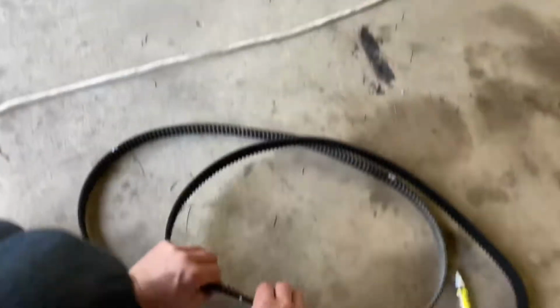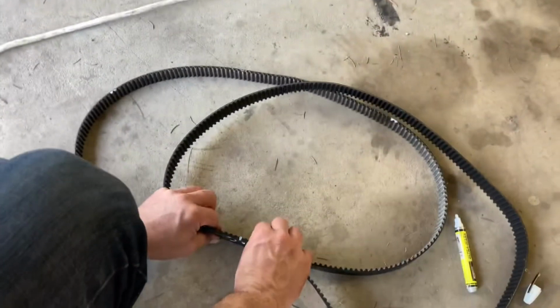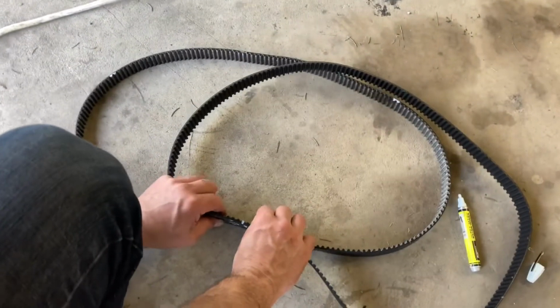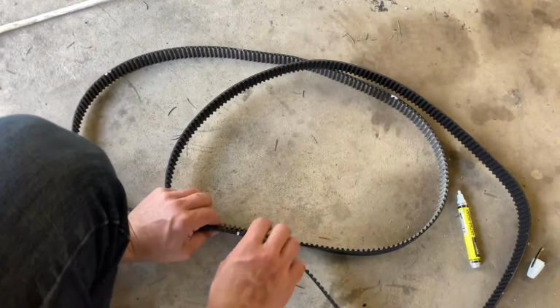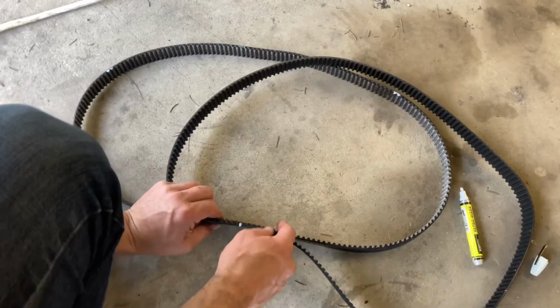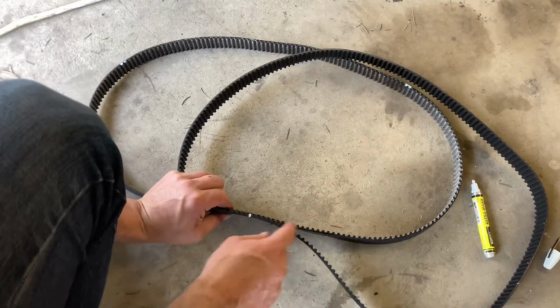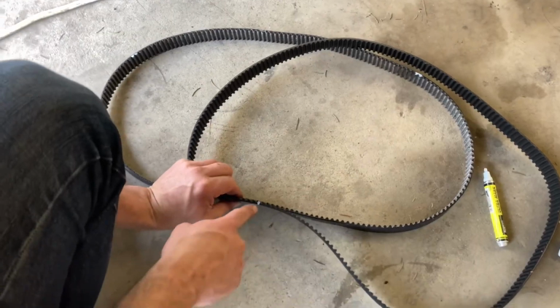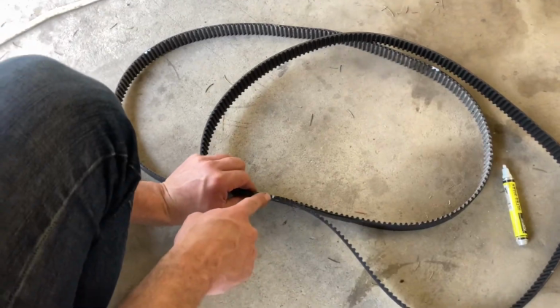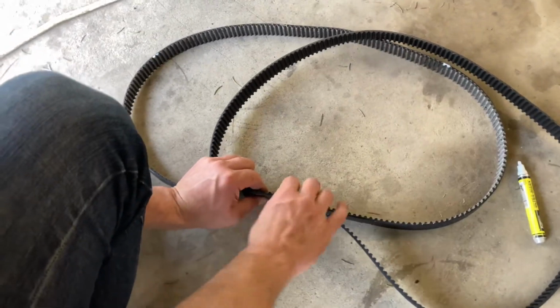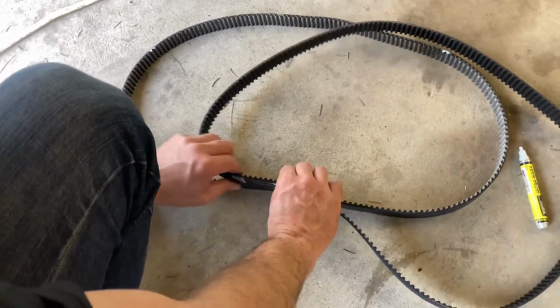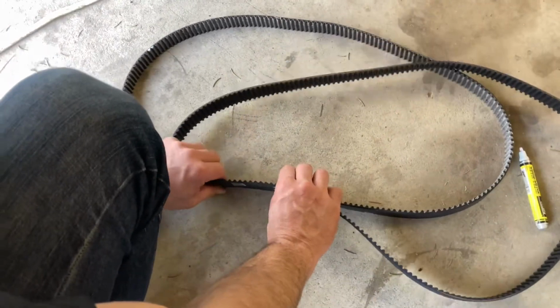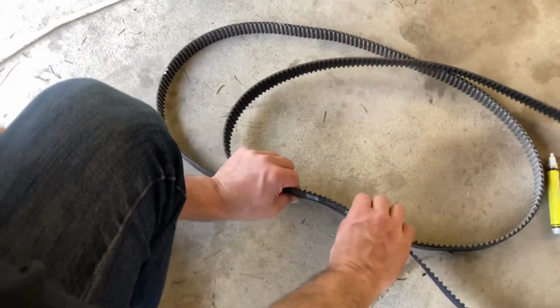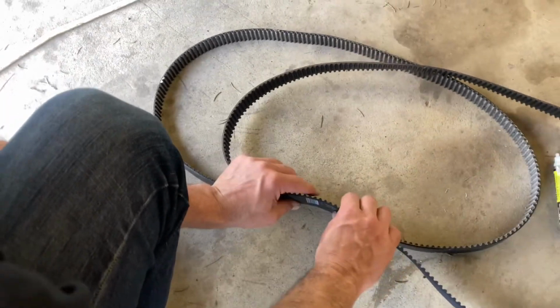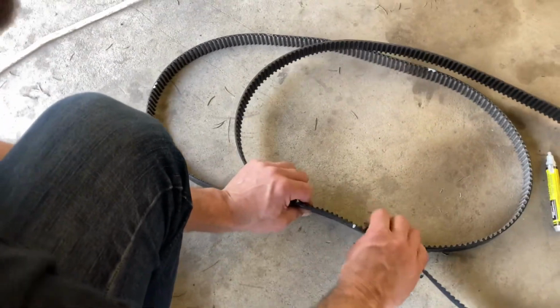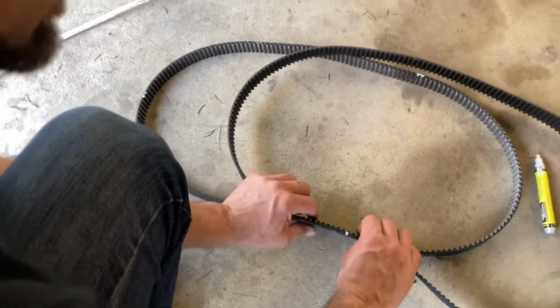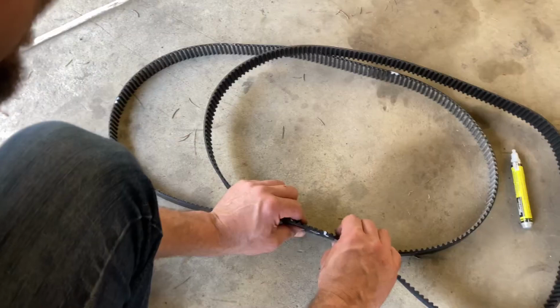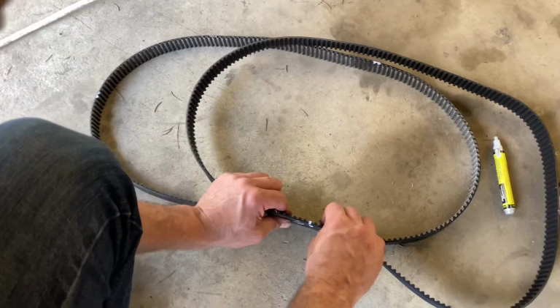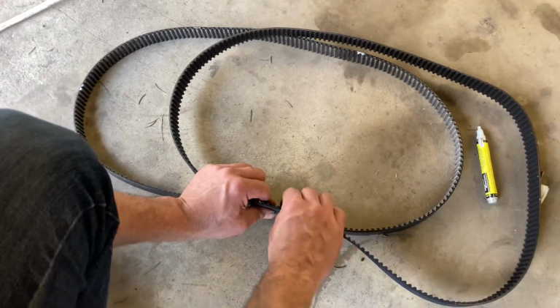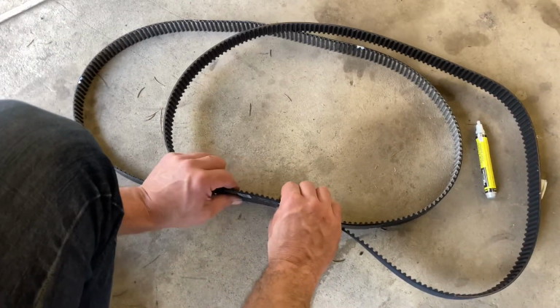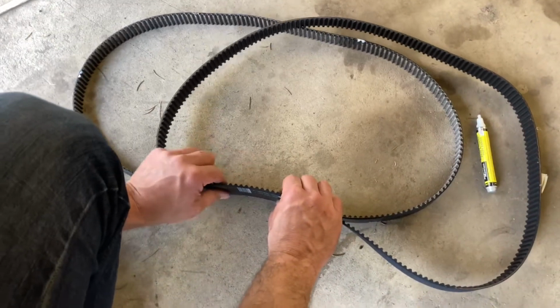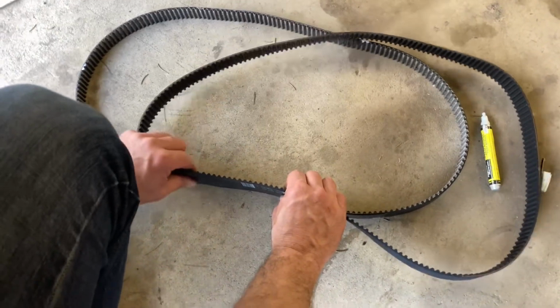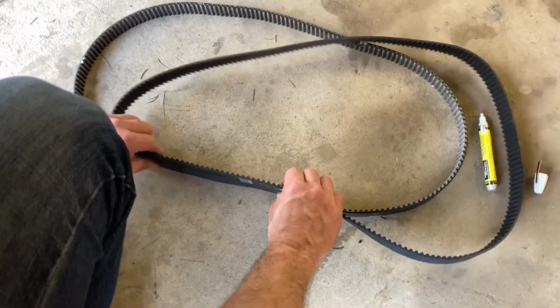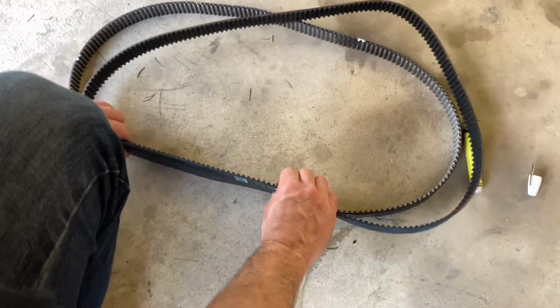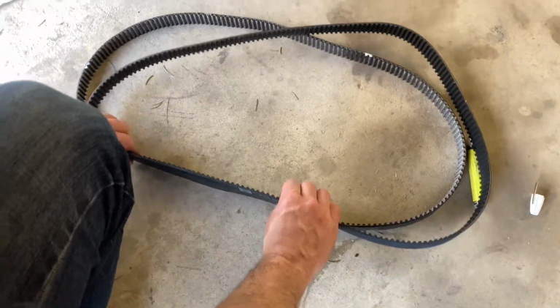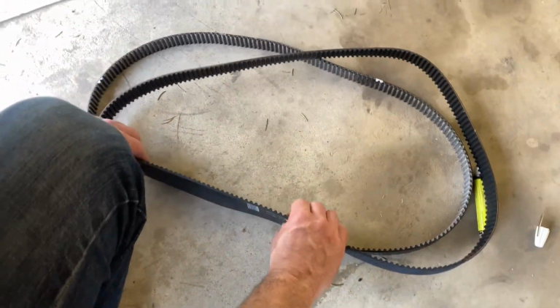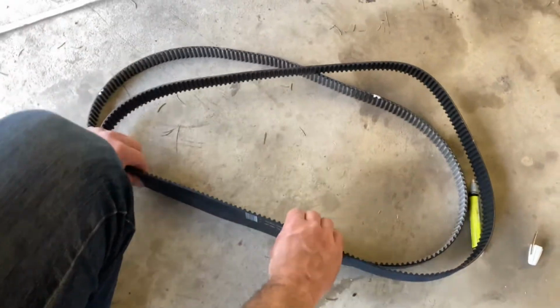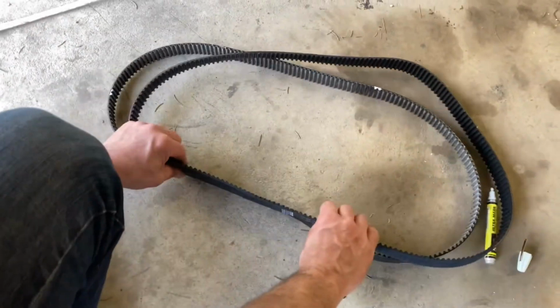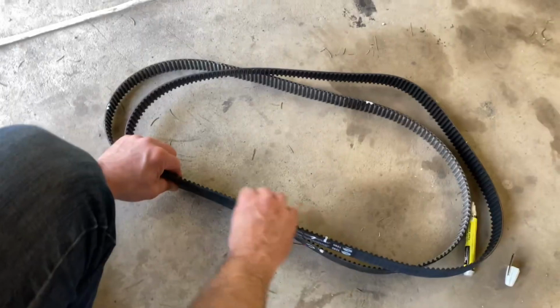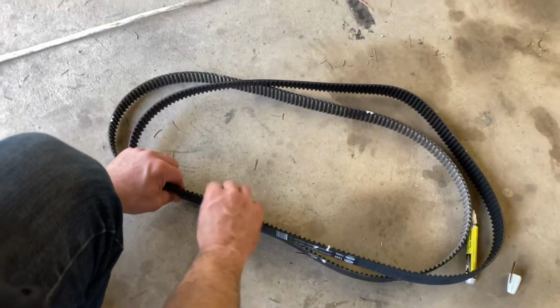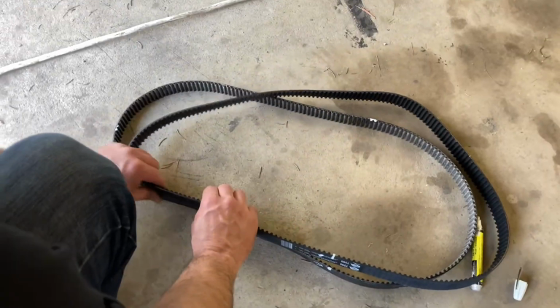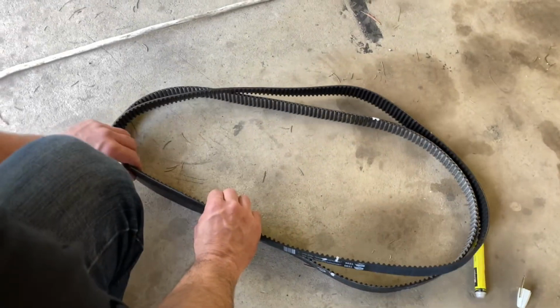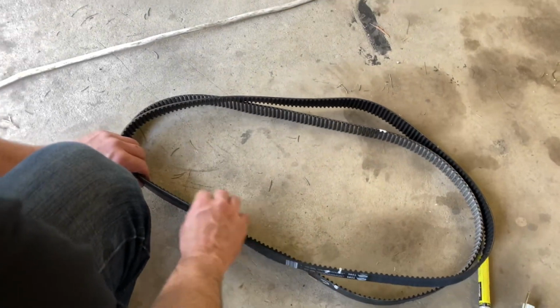Then count the number of teeth over, and keep going around keeping the belt lined up so you don't skip a tooth, until you find your next mark. Then transcribe your marks over to the new belt again — and that's all you've got to do.